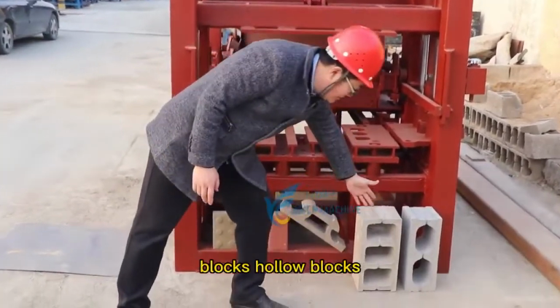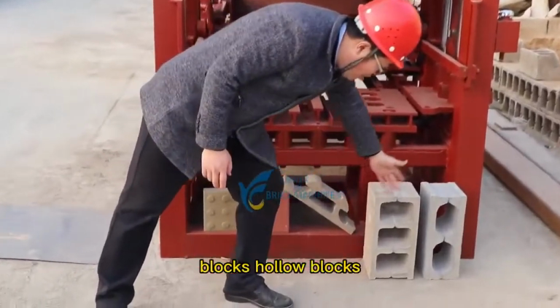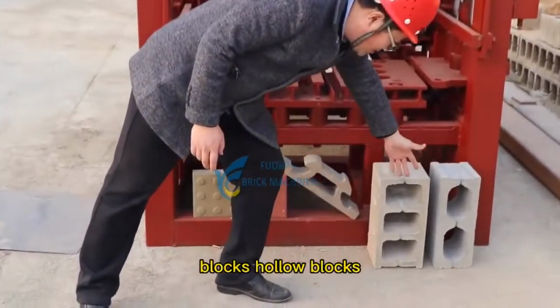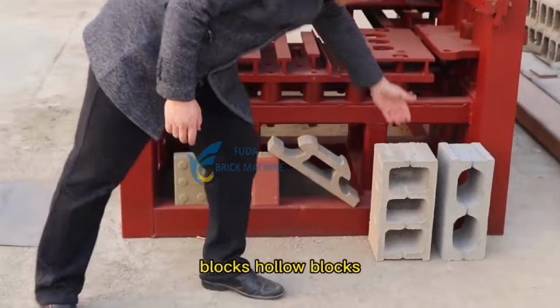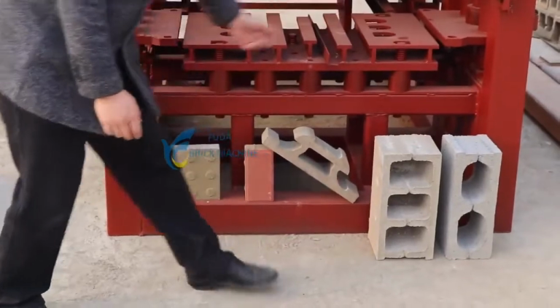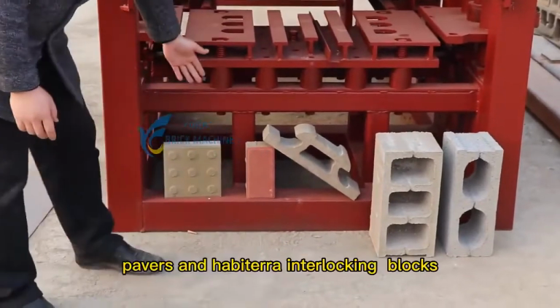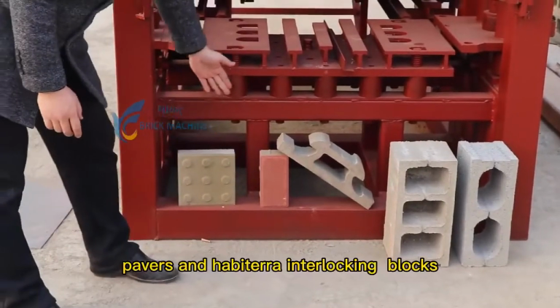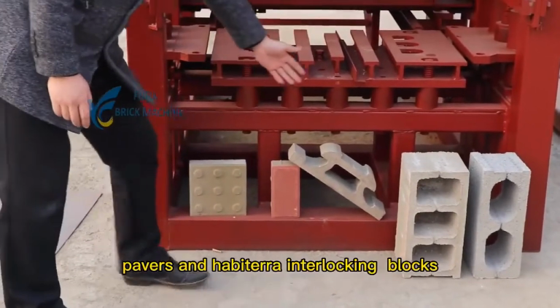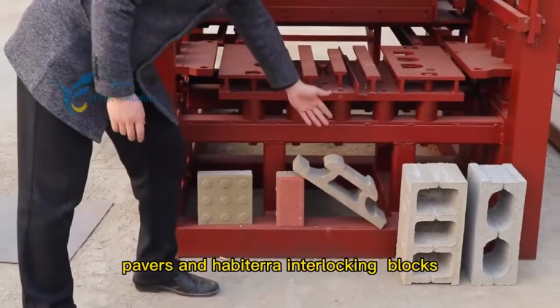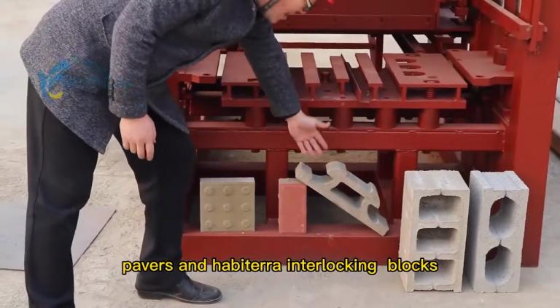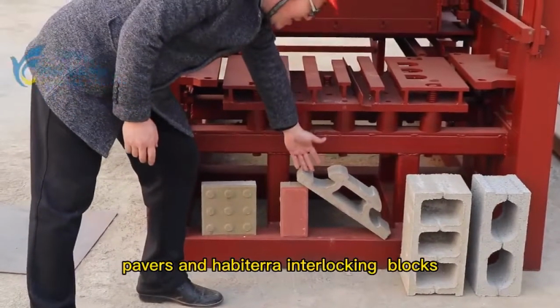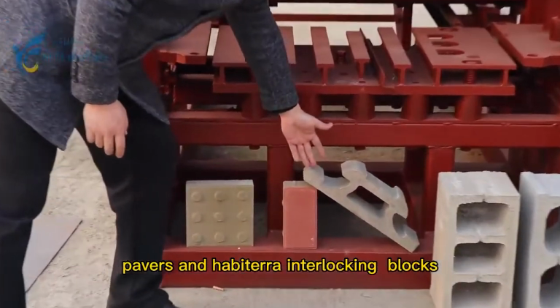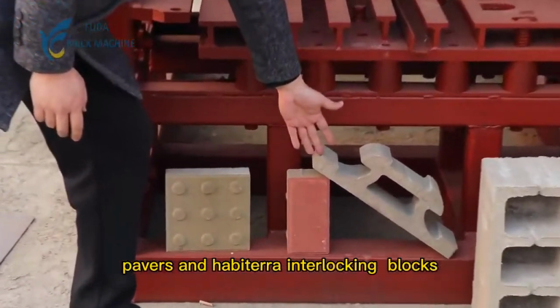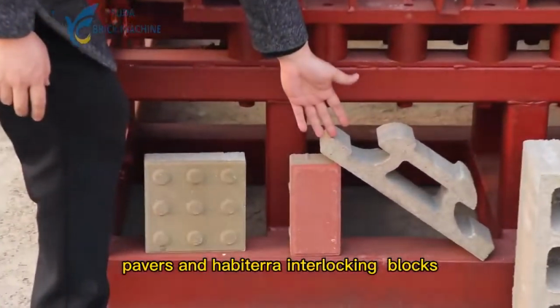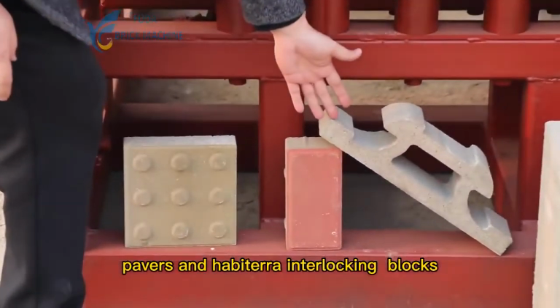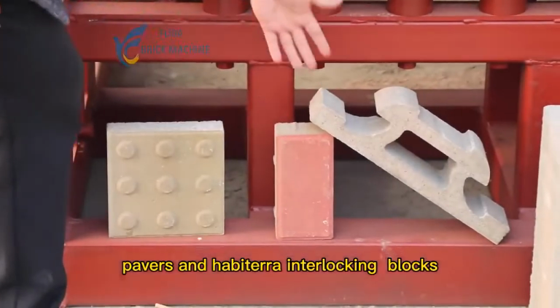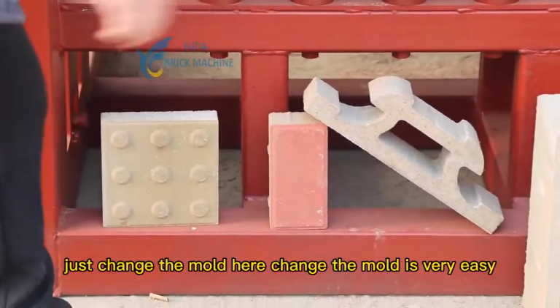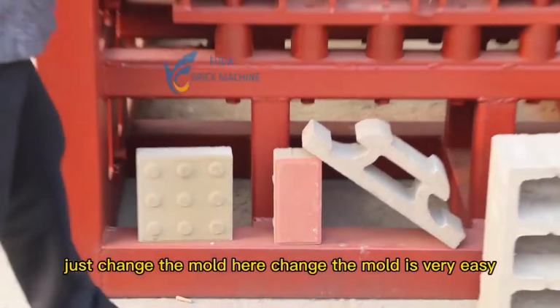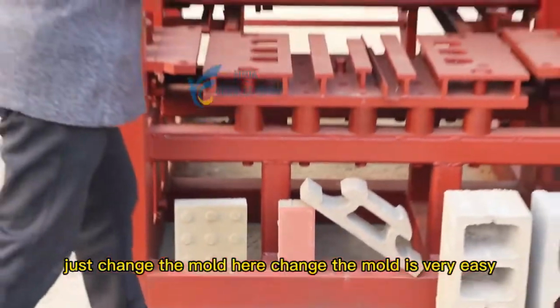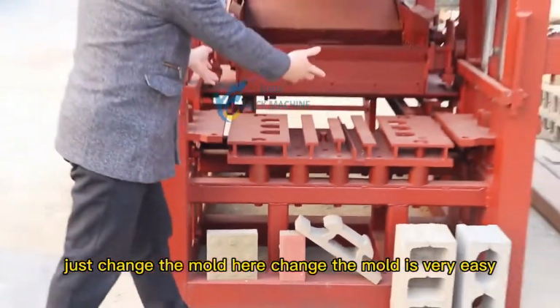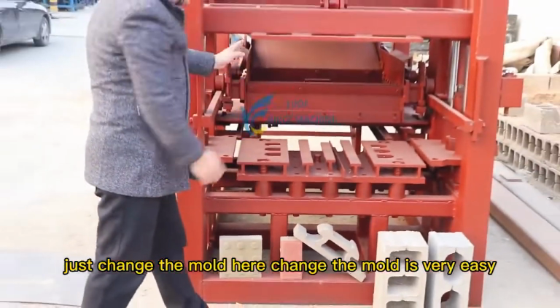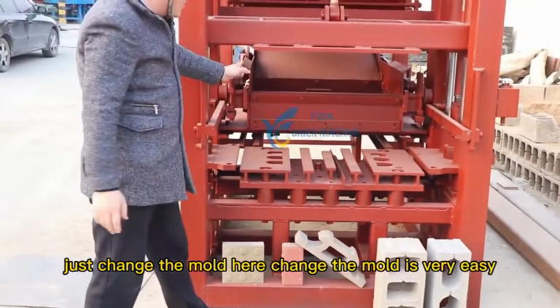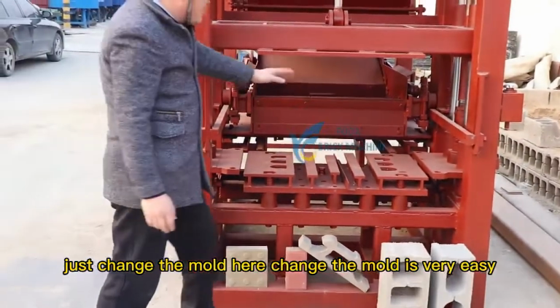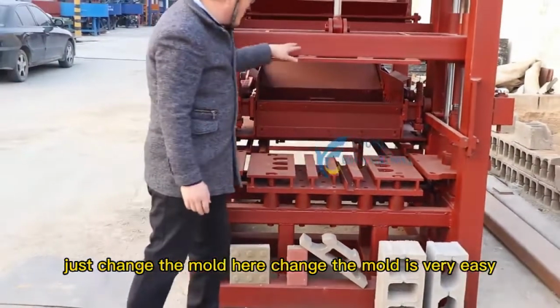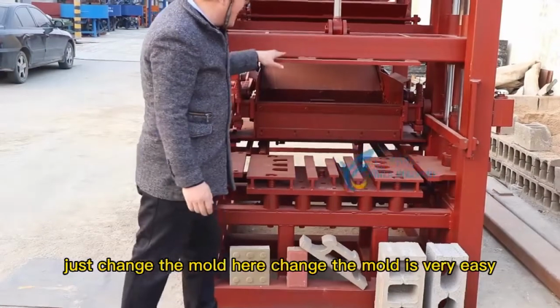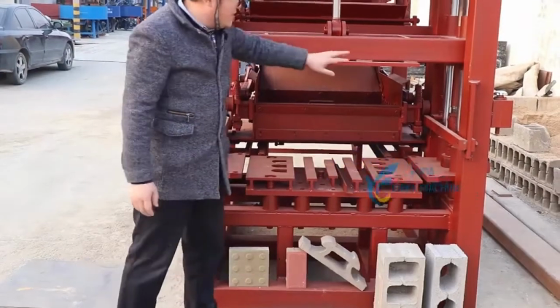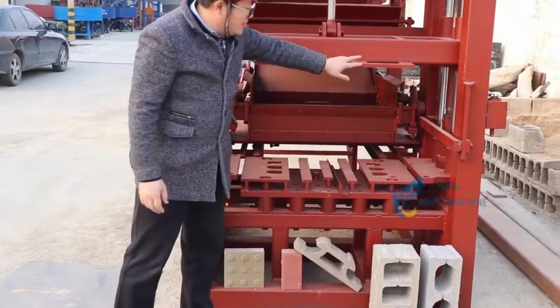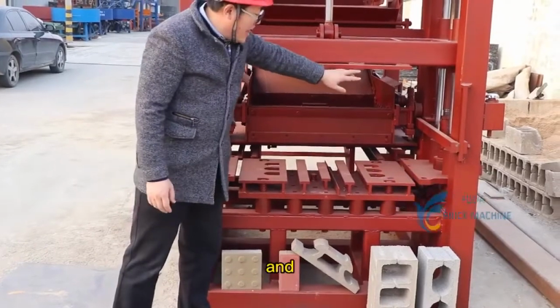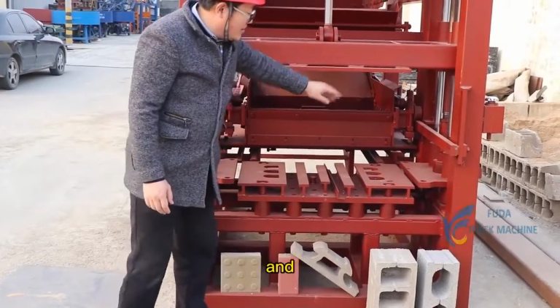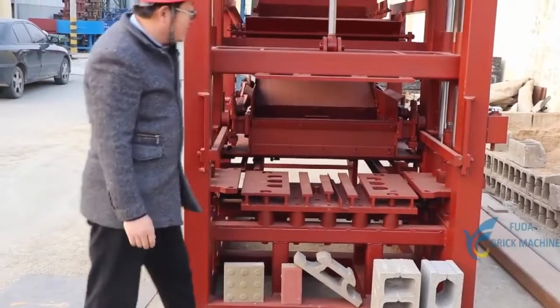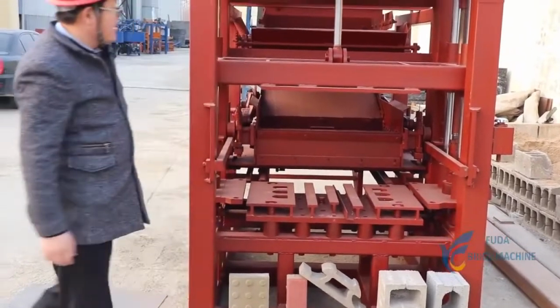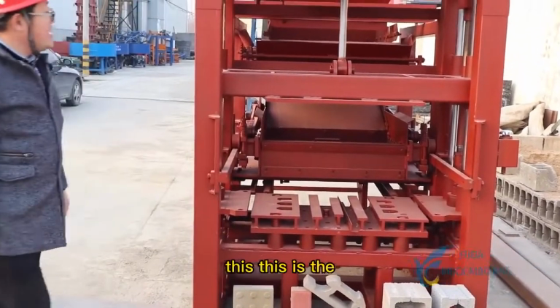It can produce paver blocks, curbstones, and interlock blocks. Just change the mold. Changing the mold is very easy.